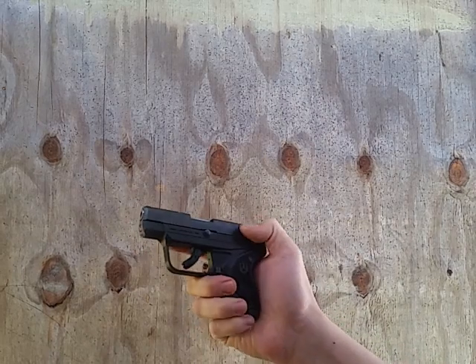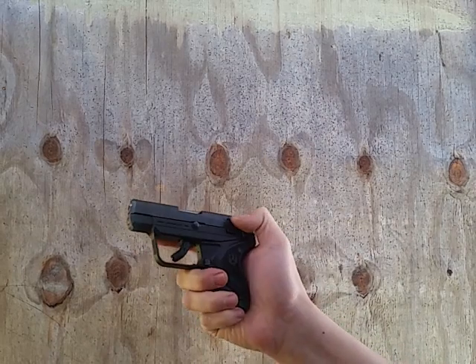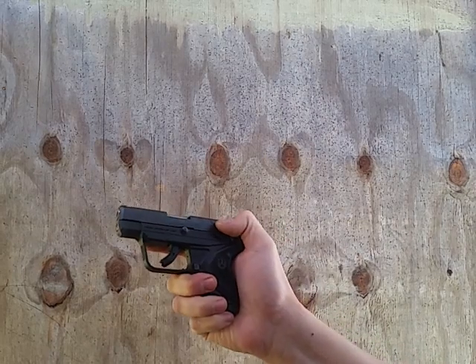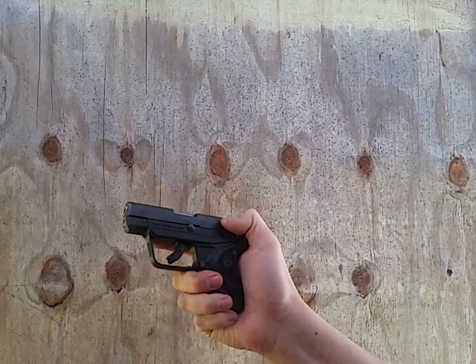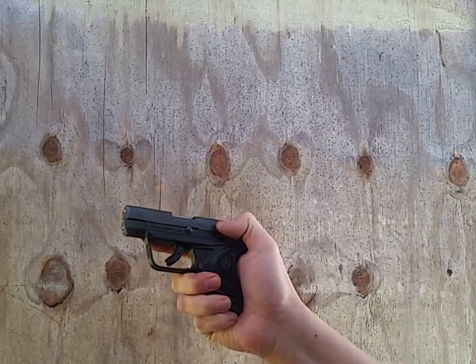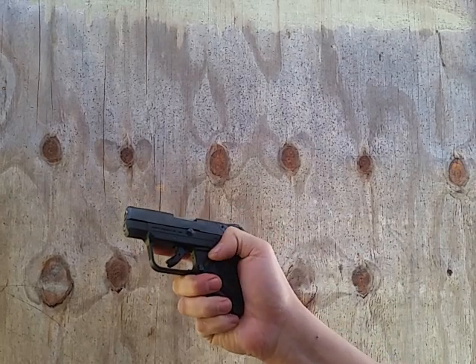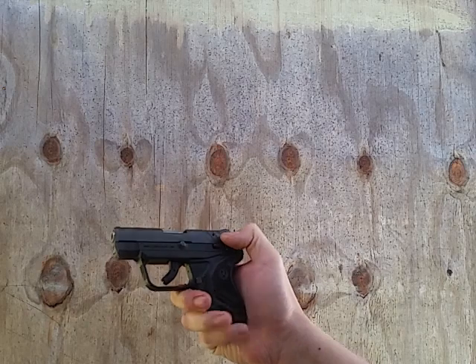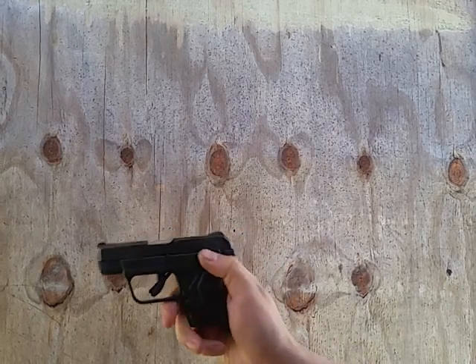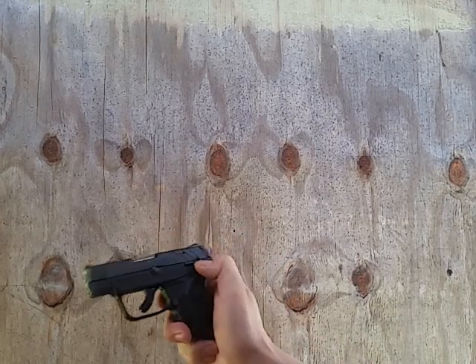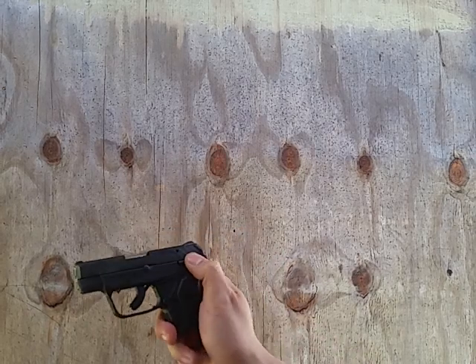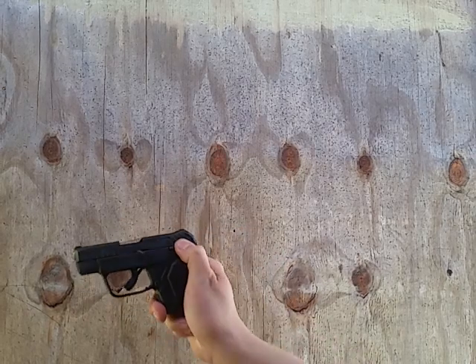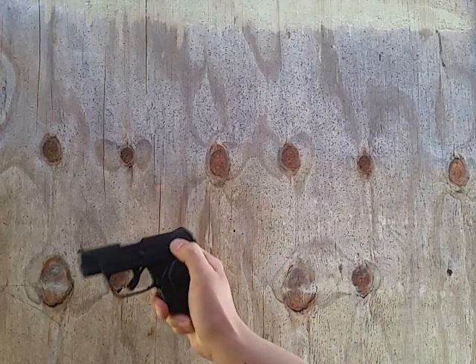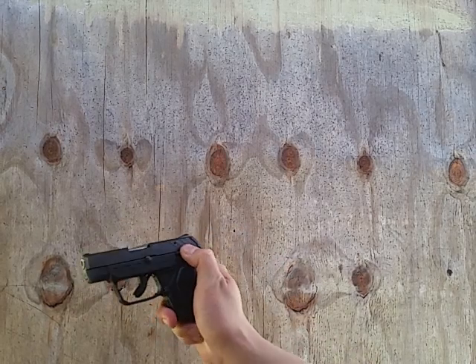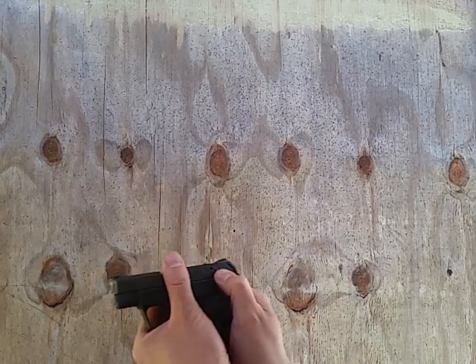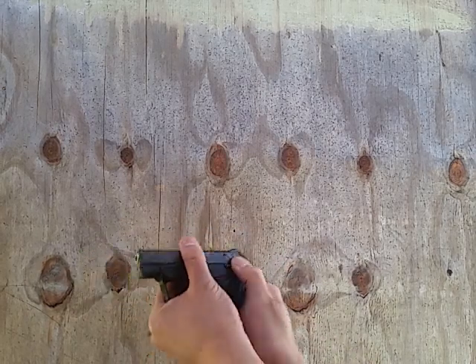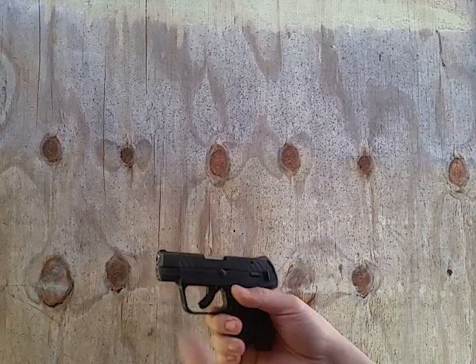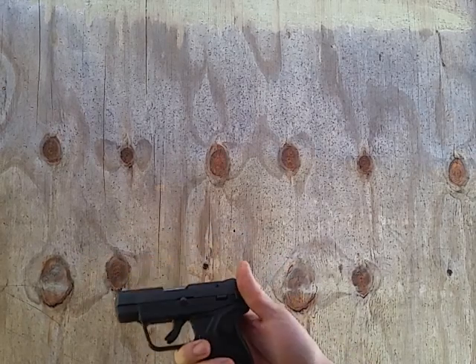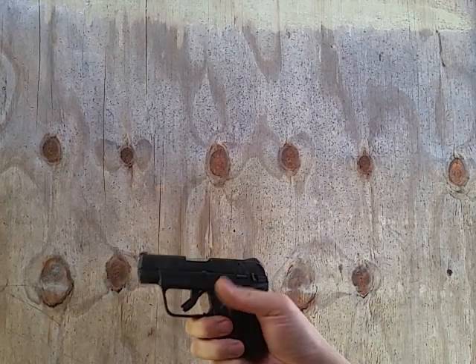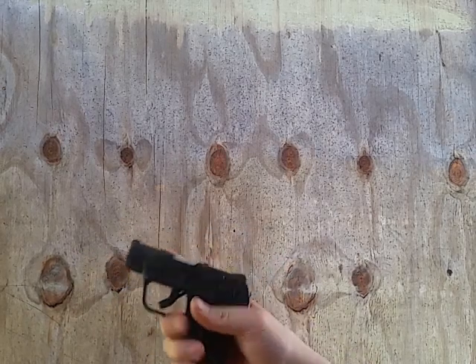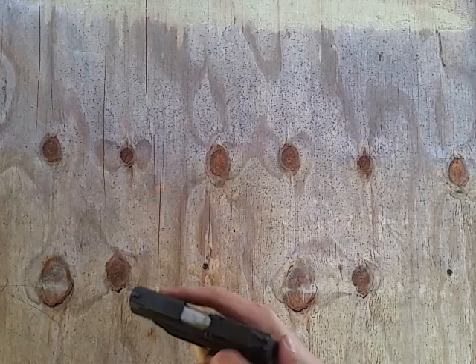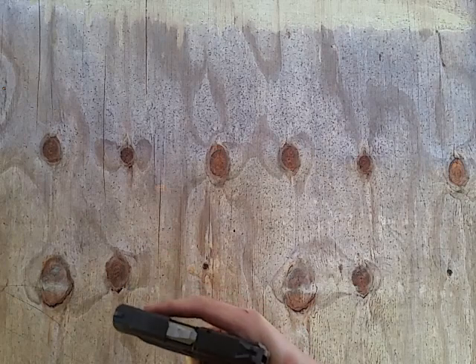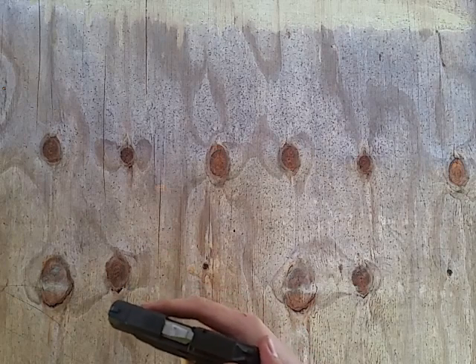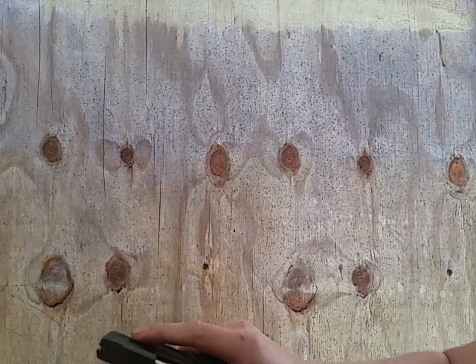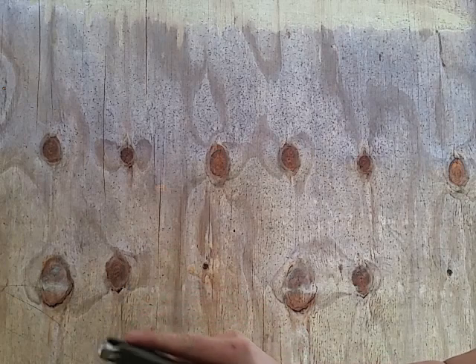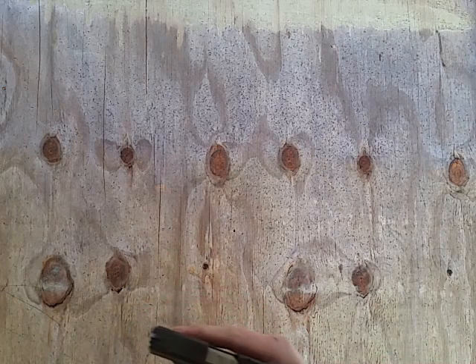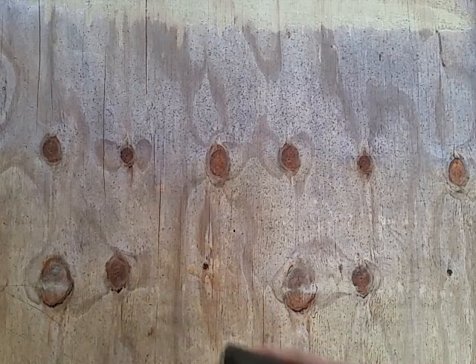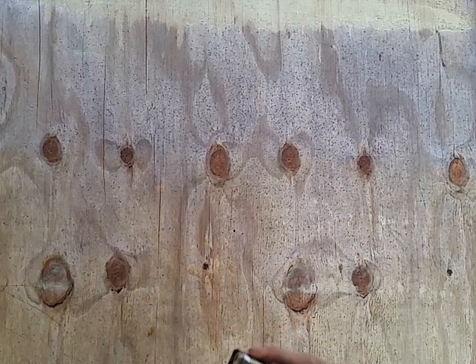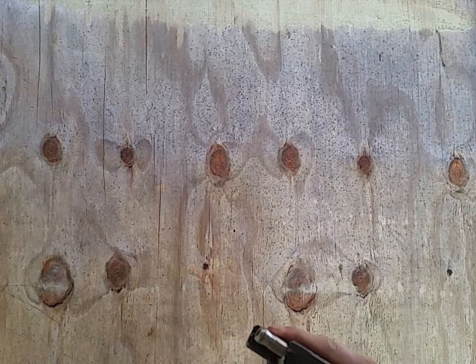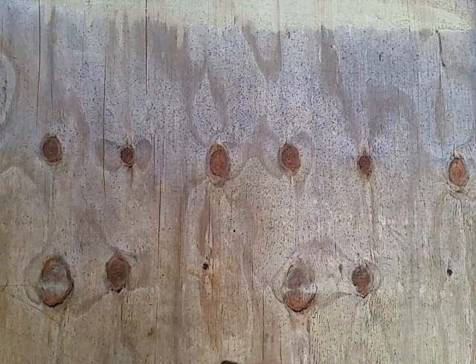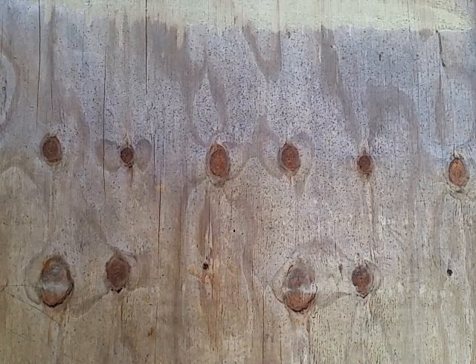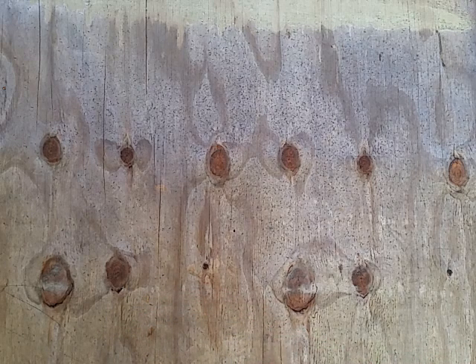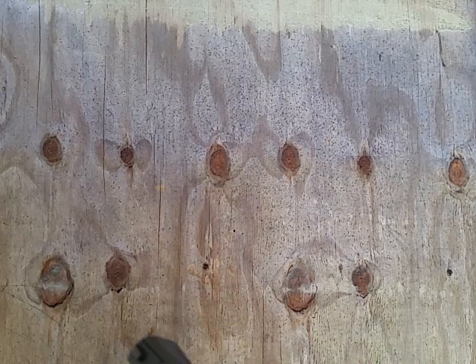The slide release is way back over here in front of the safety. So you move your thumb all the way to the back, push out of safety to the rear like that, then push forward to shoot it. This is a smooth shooting pistol so far.